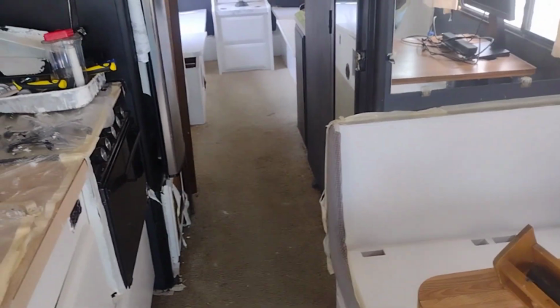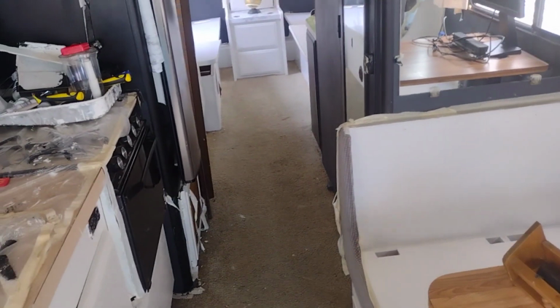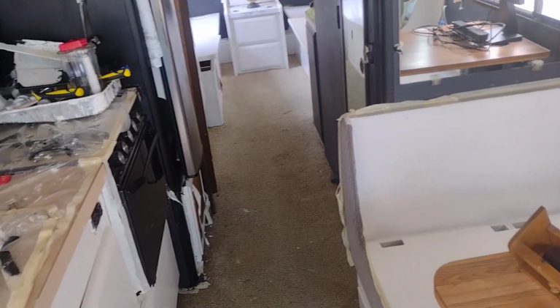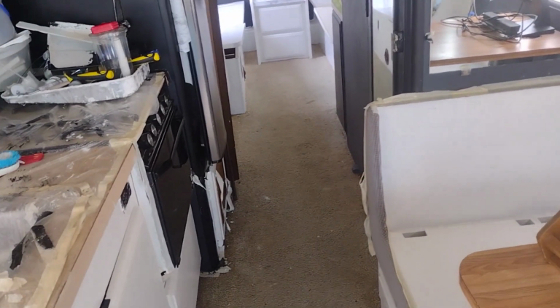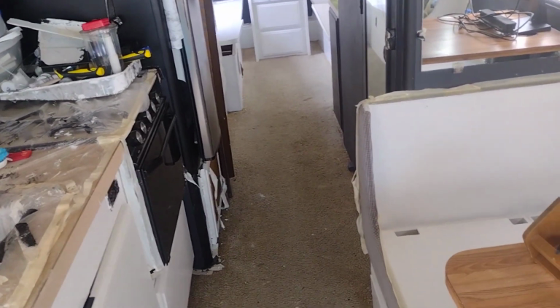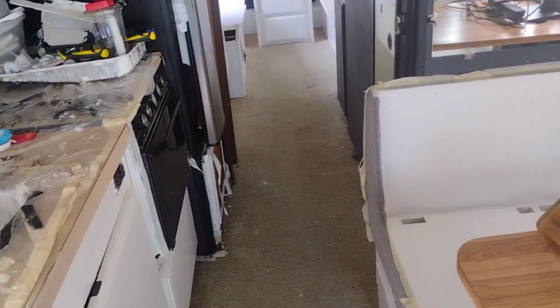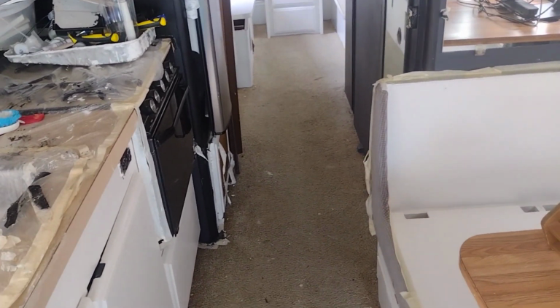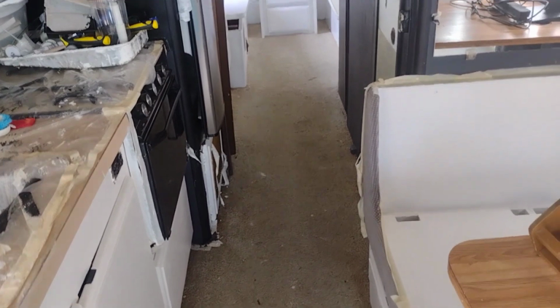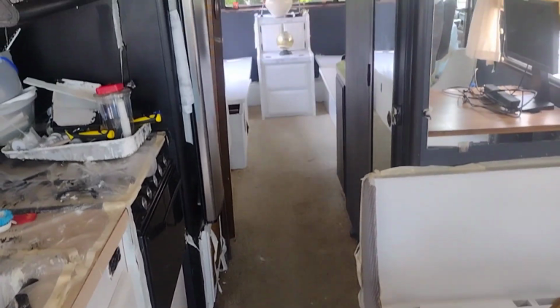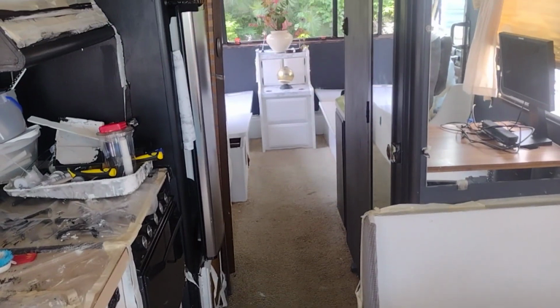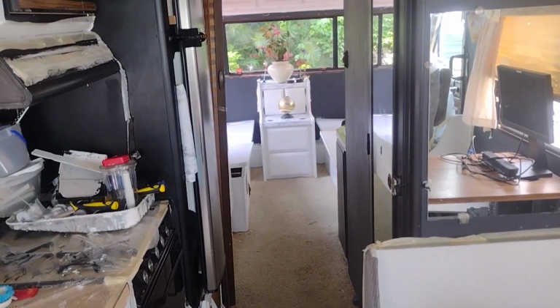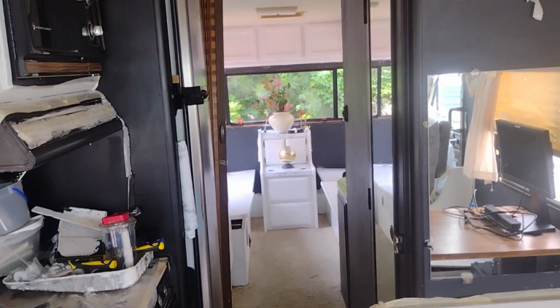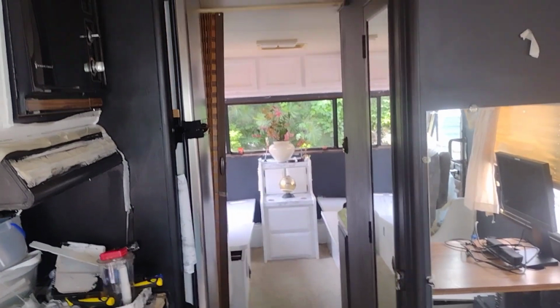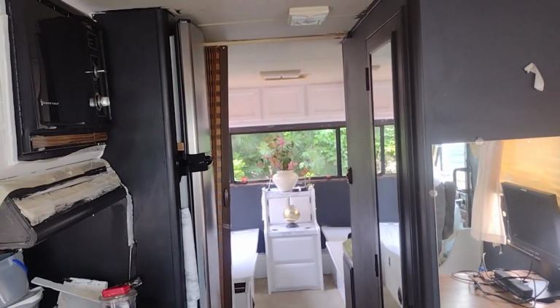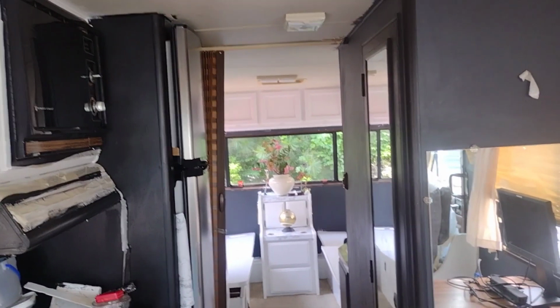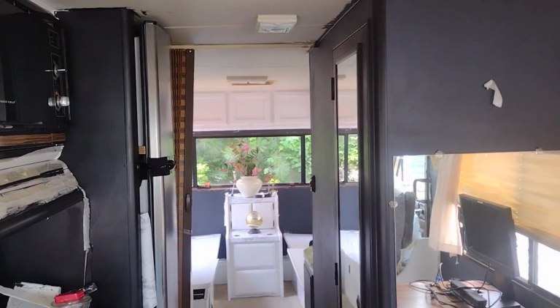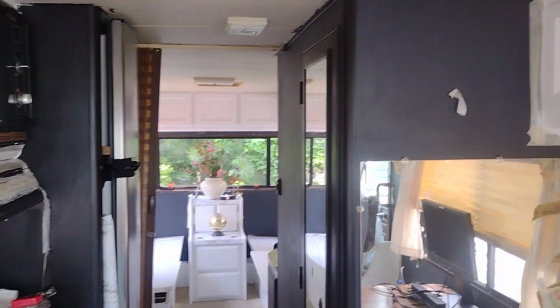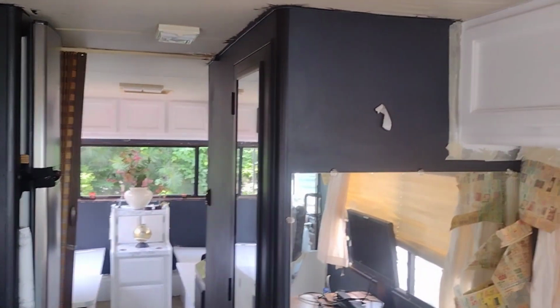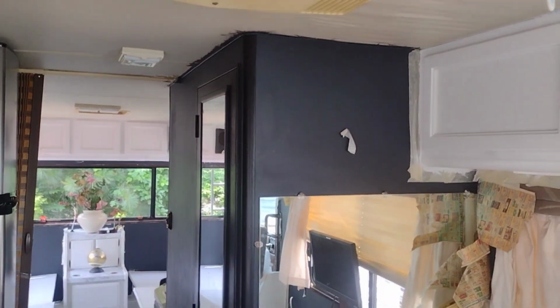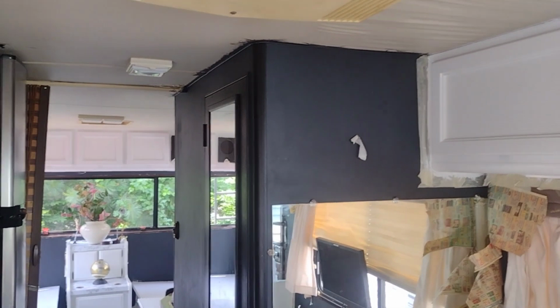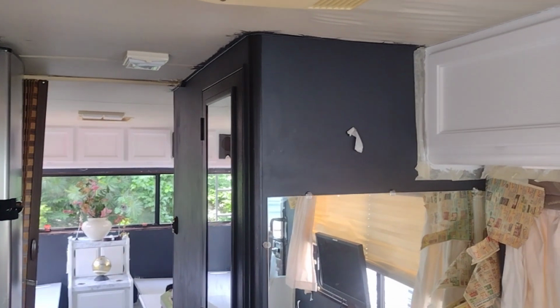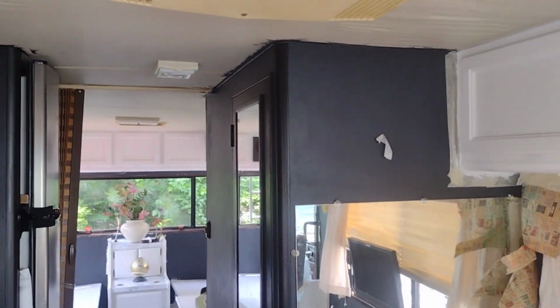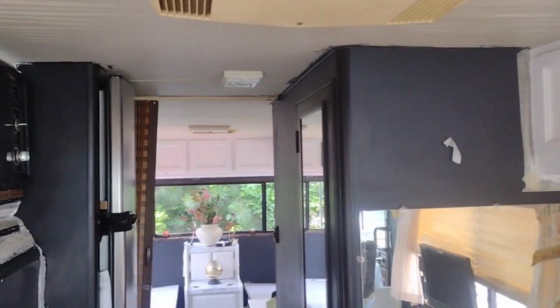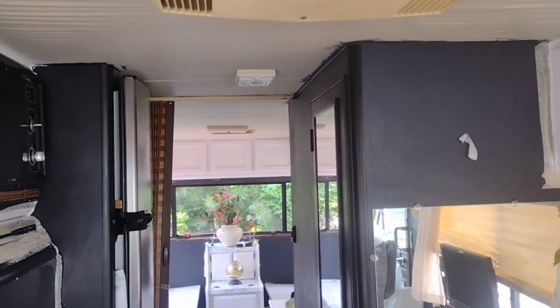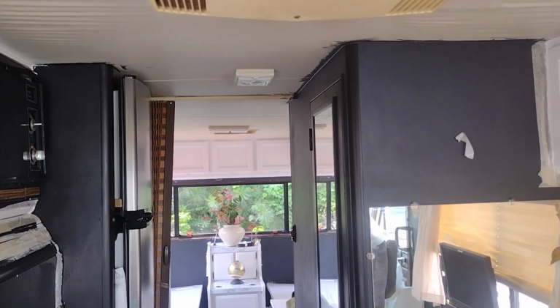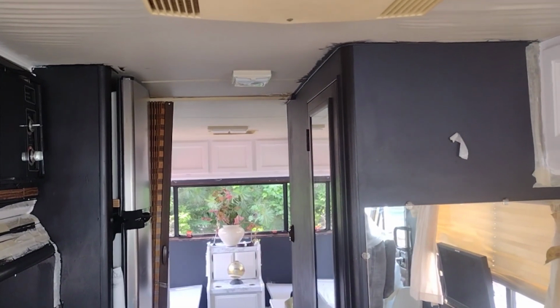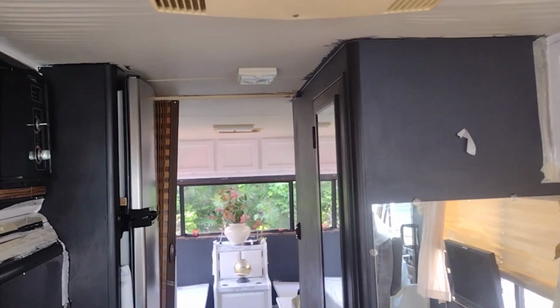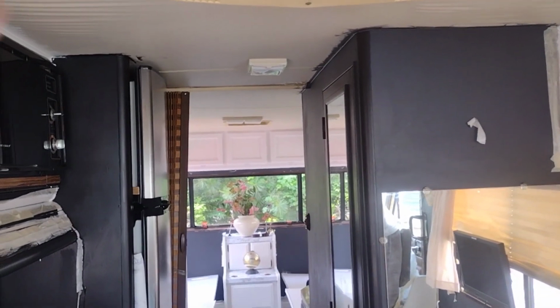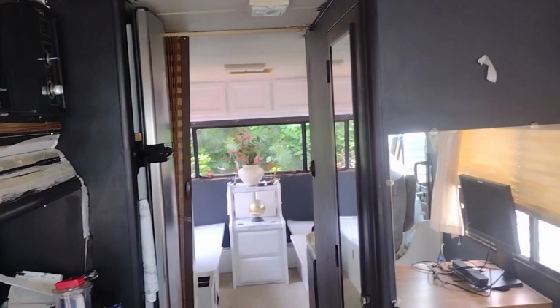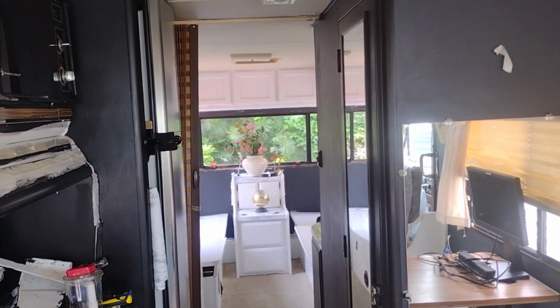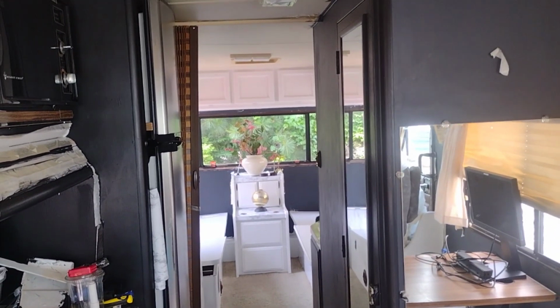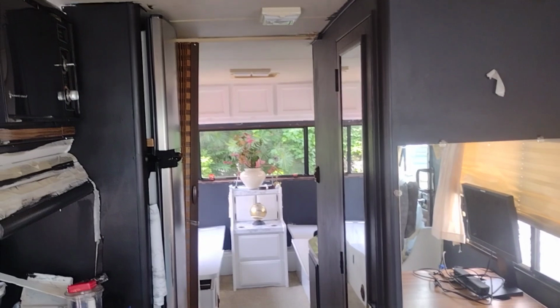Next weekend I'm just gonna shampoo this rug one more time because I think we're done making a mess. The construction part of it is done, other than the ceiling. Next summer it's gonna be finishing the interior — basically we're gonna do the ceiling.